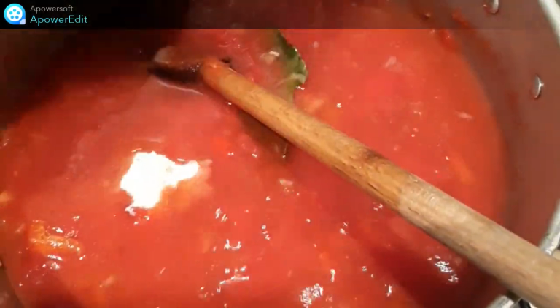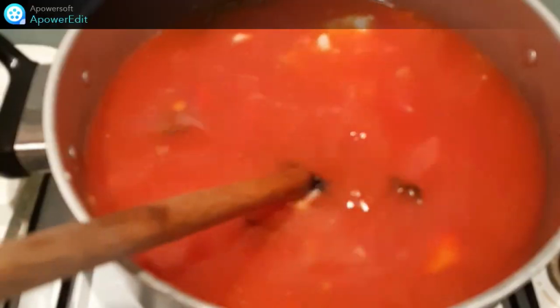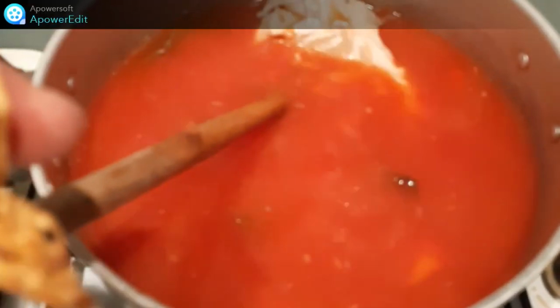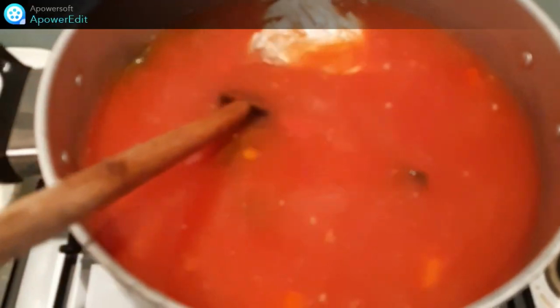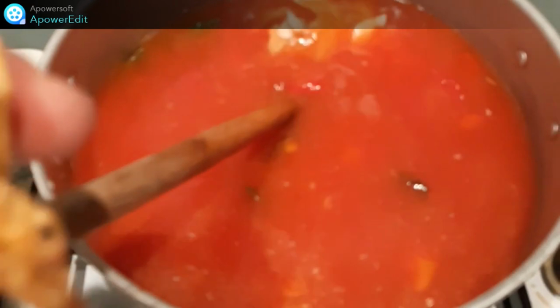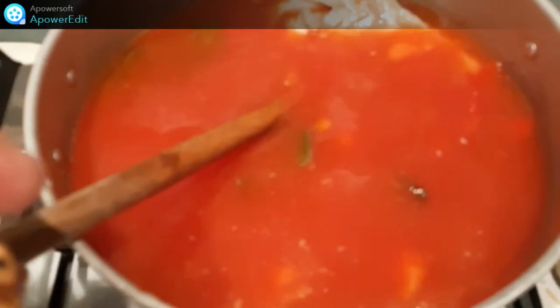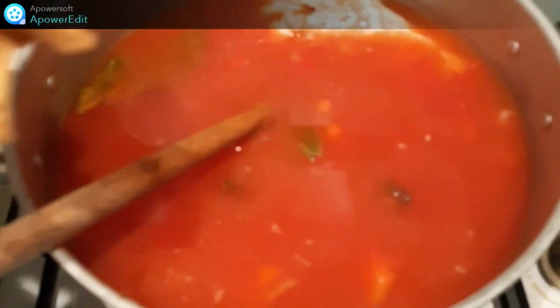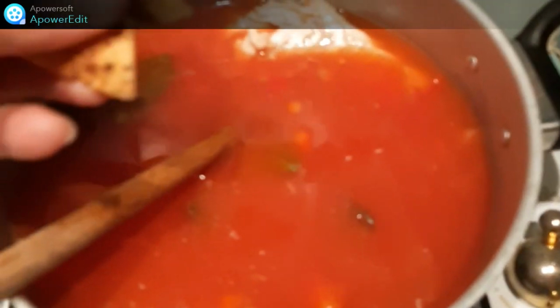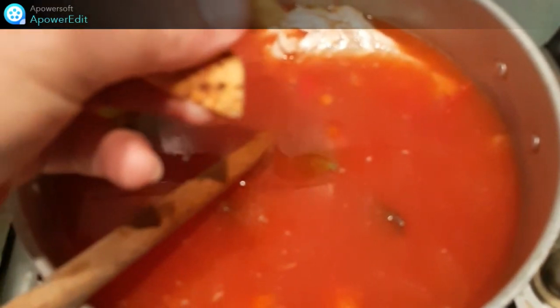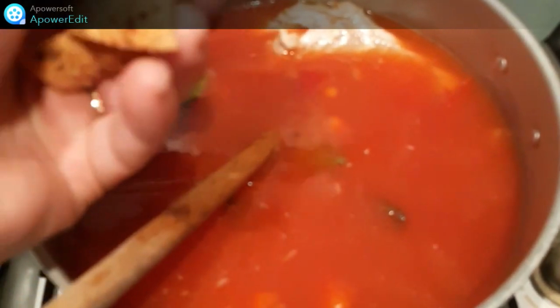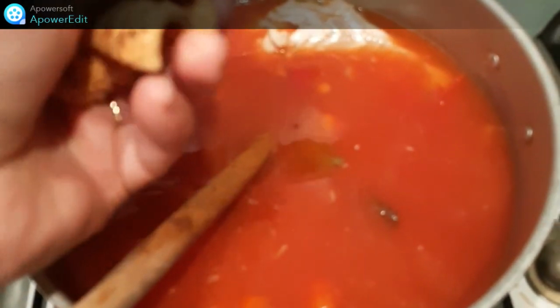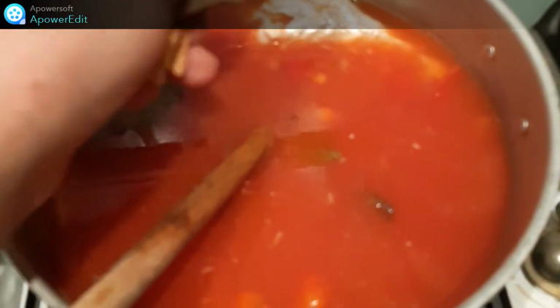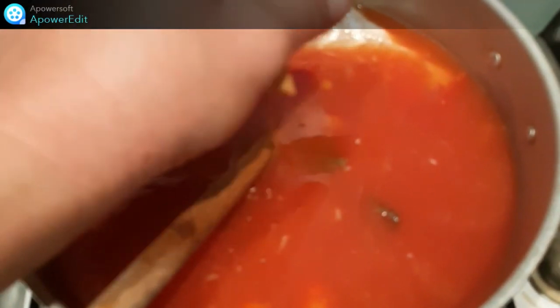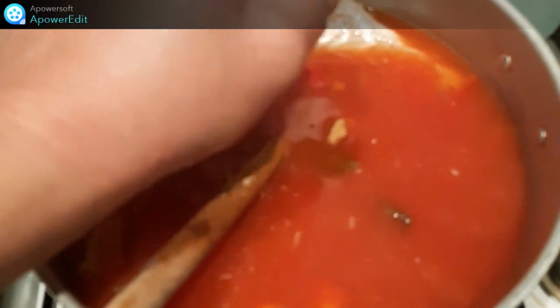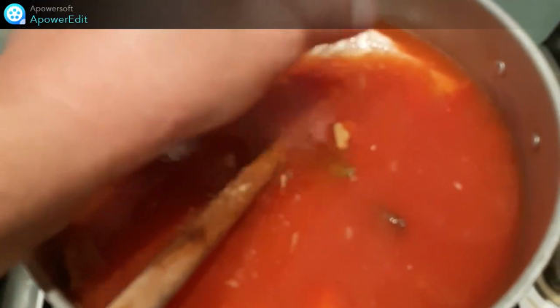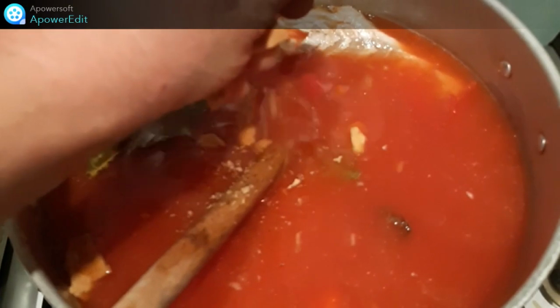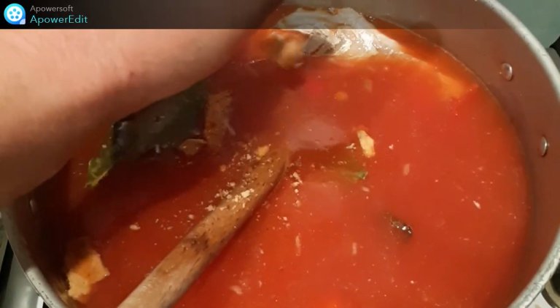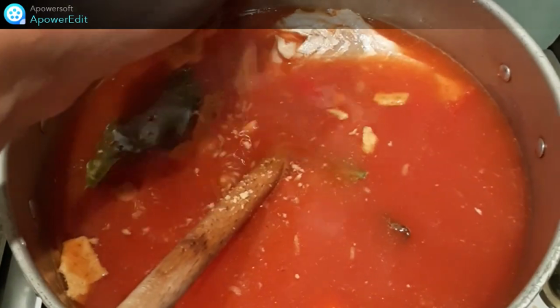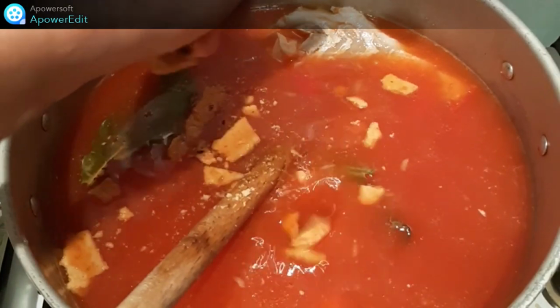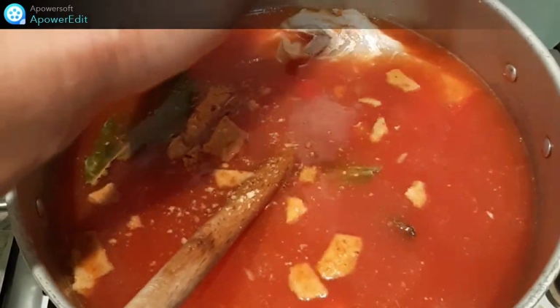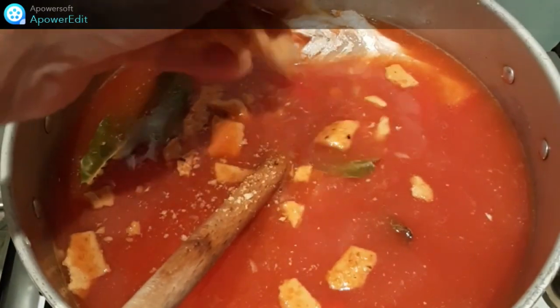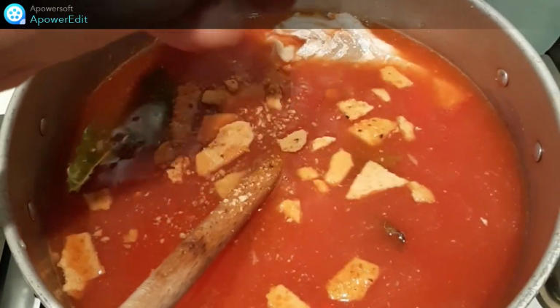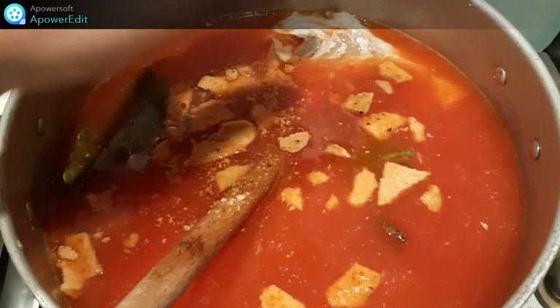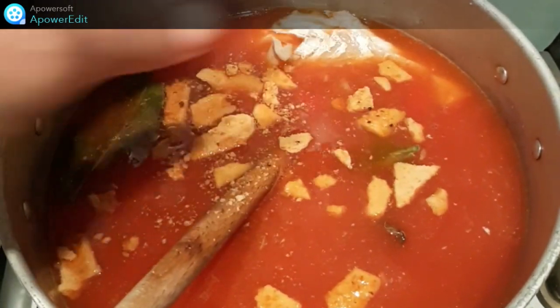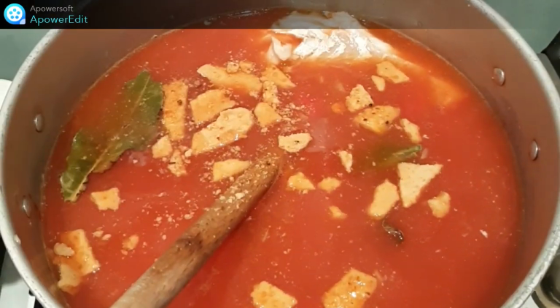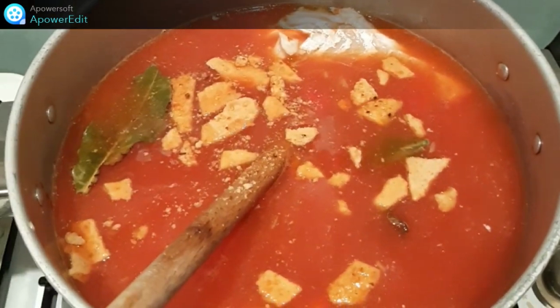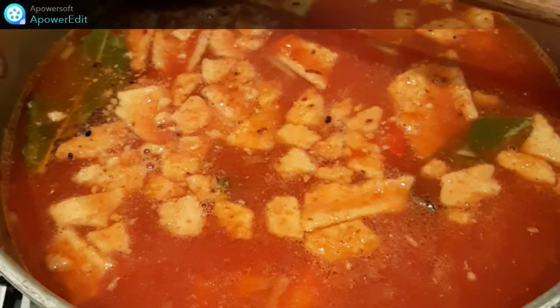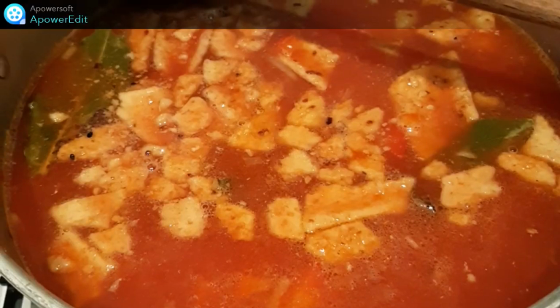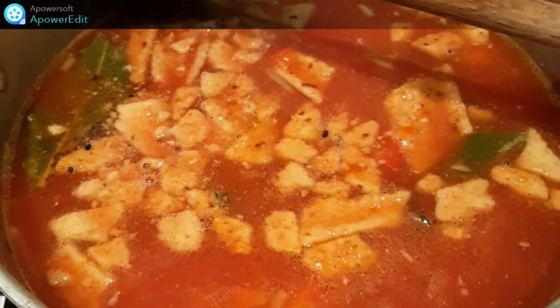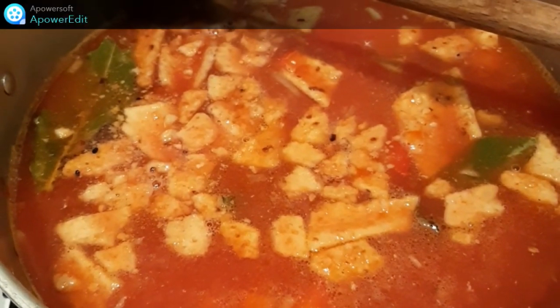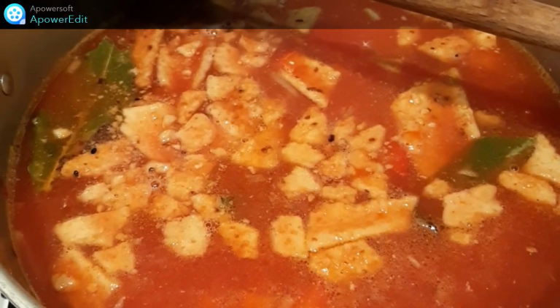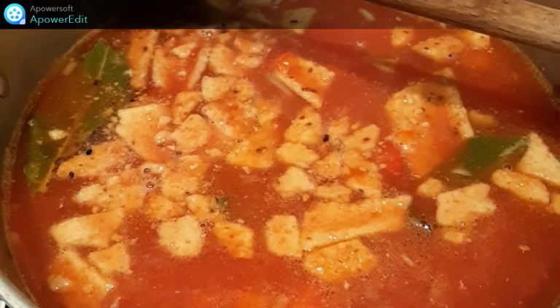J'ai remis le poisson, j'ajoute mes ingrédients et je cuis 15 minutes.